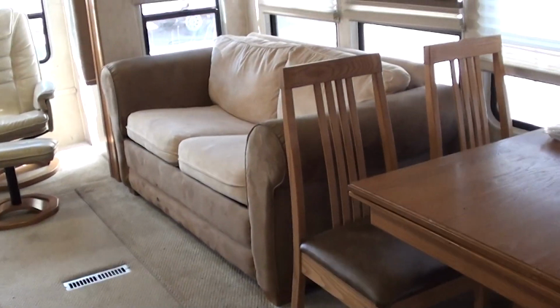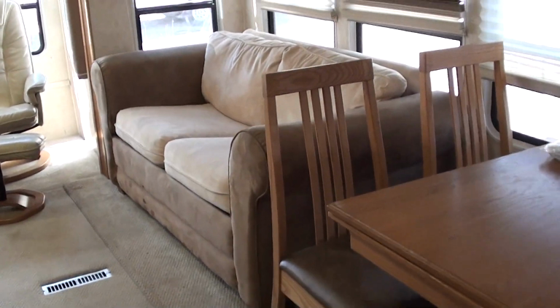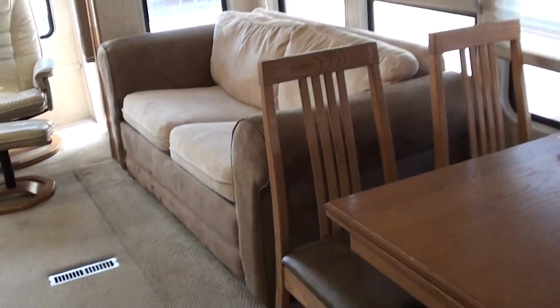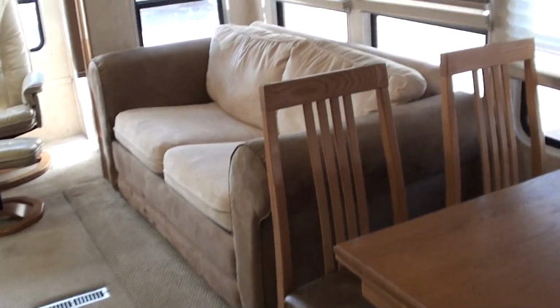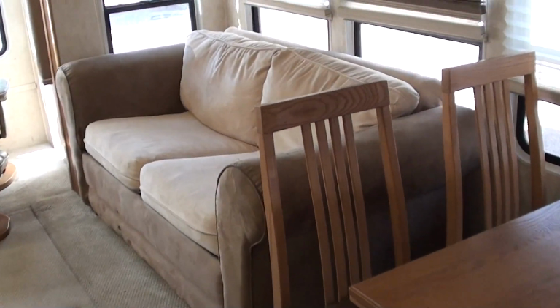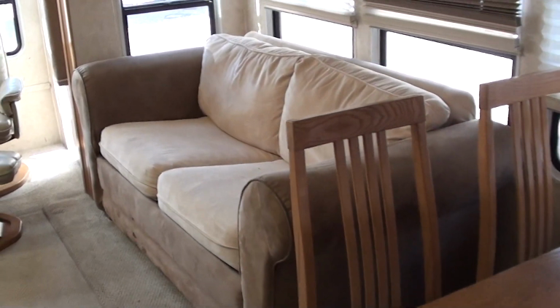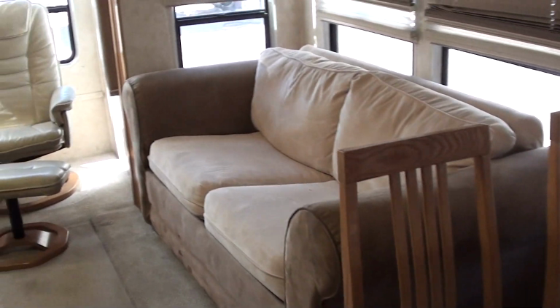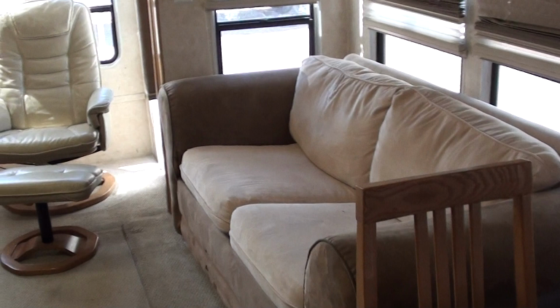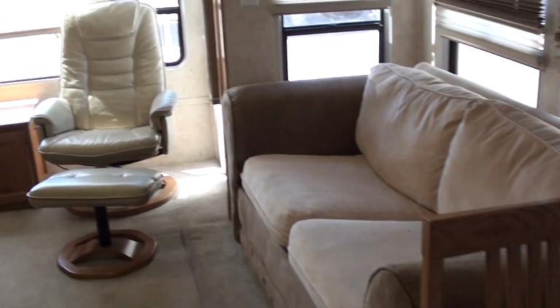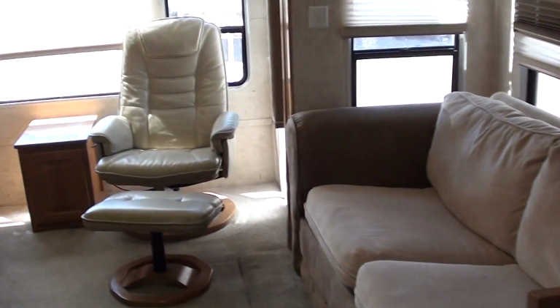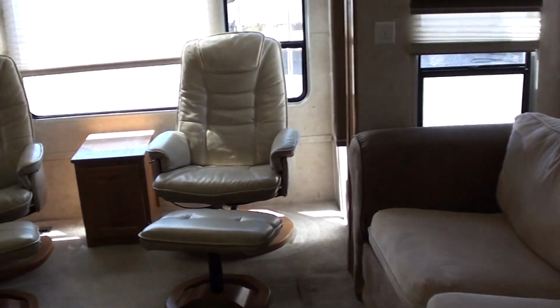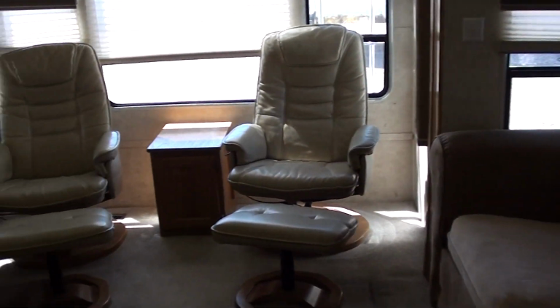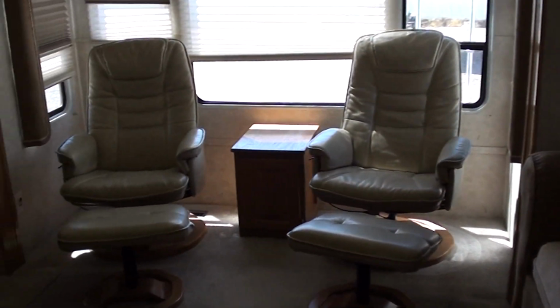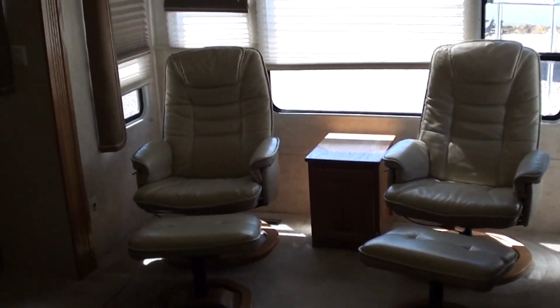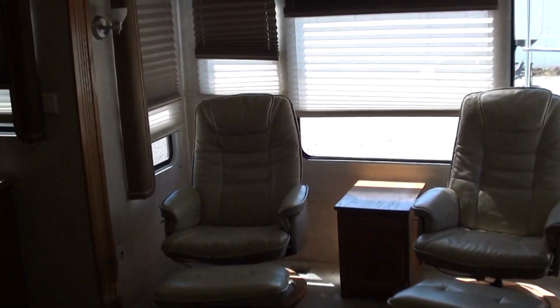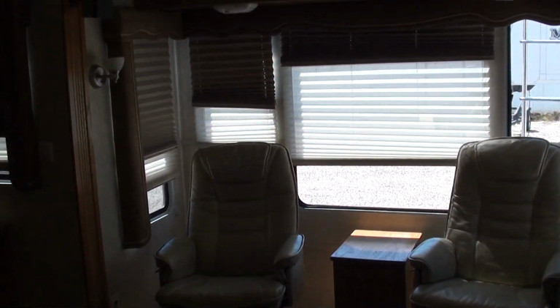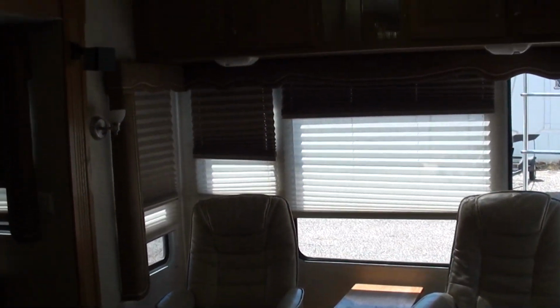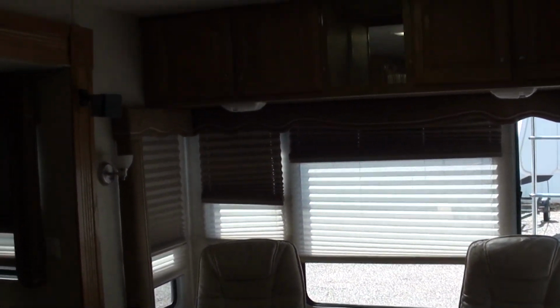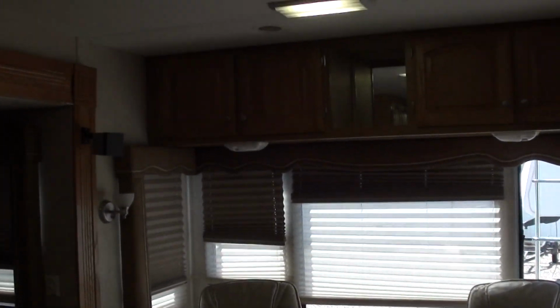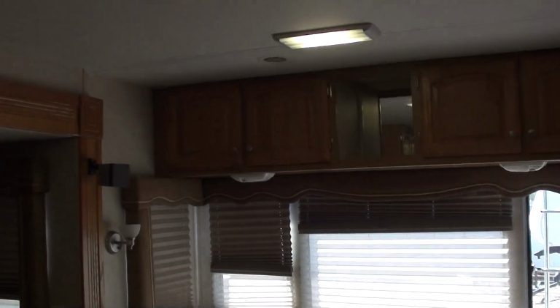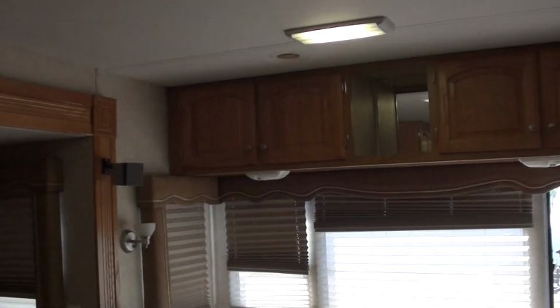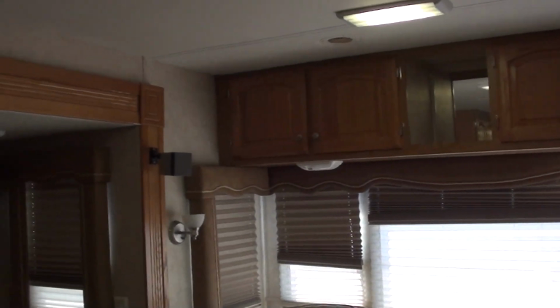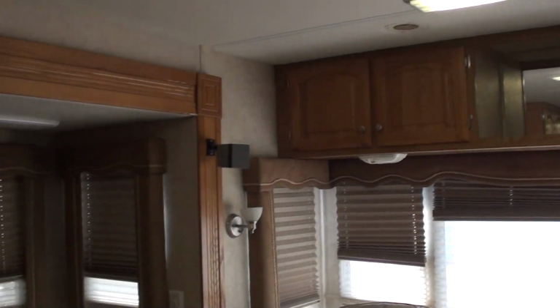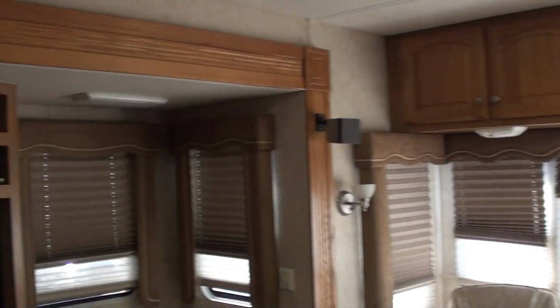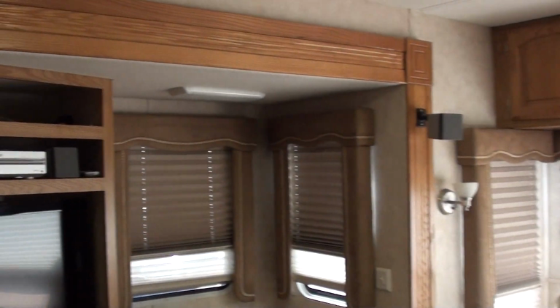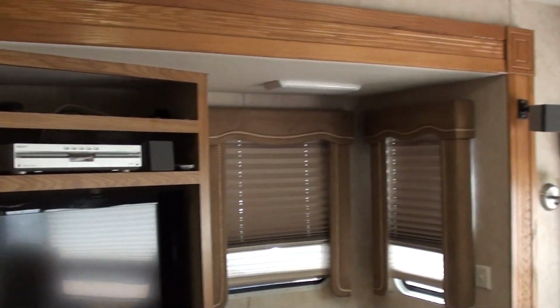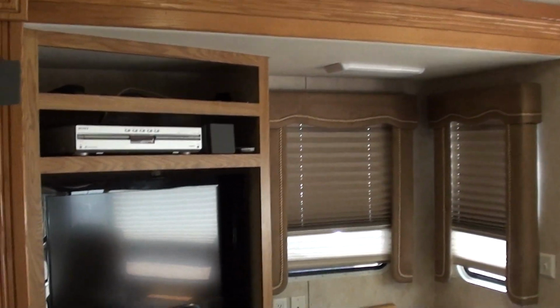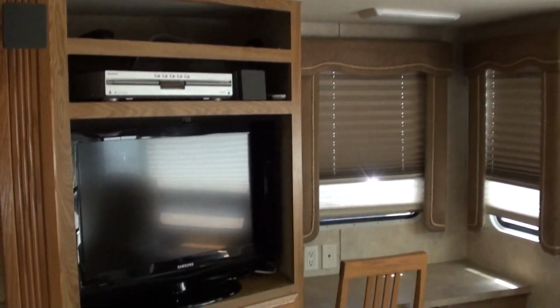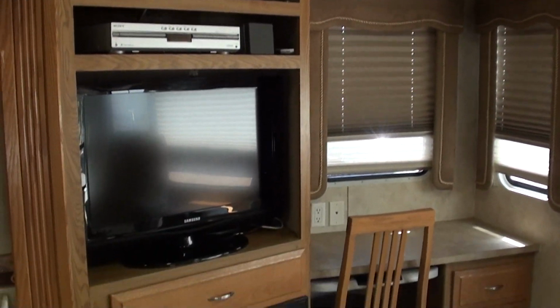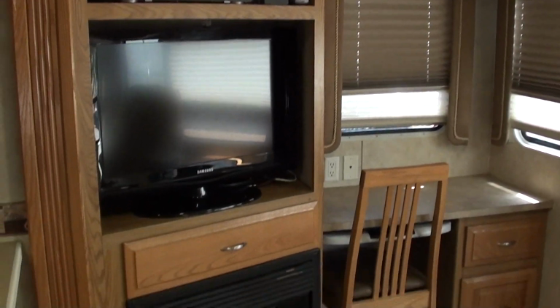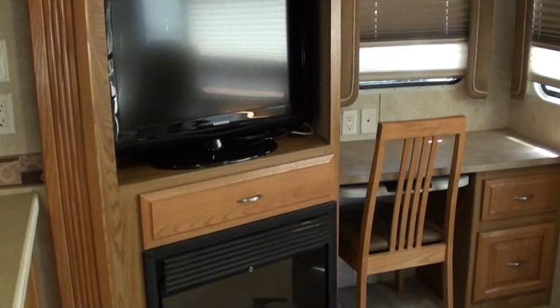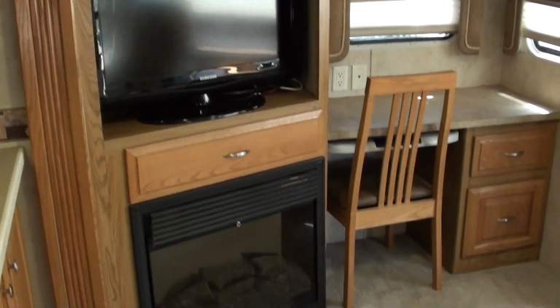This has two air conditioners, a sofa hide-a-bed, euro-style recliners. Look at the storage in the cabinets. It has day and night shades, a computer desk, surround sound stereo, and a 32-inch HDTV.